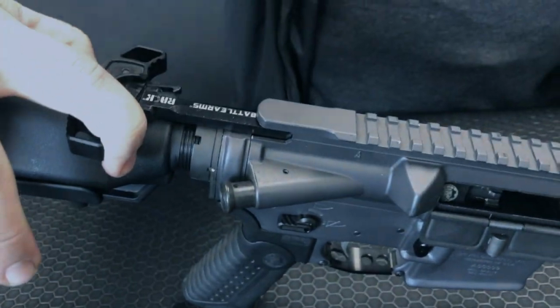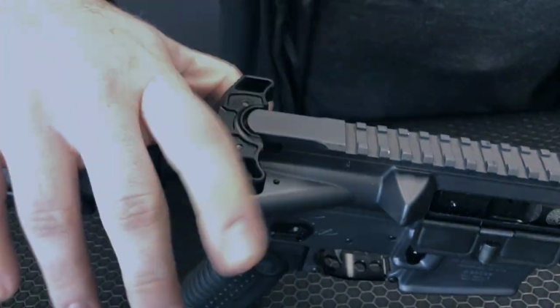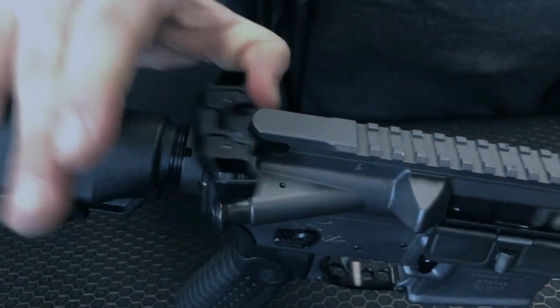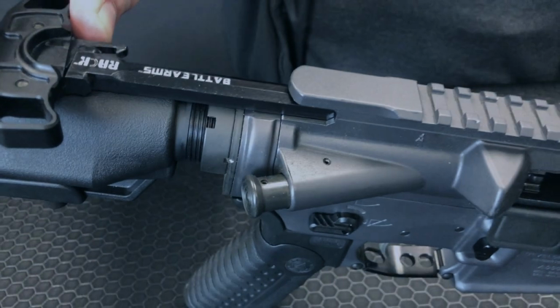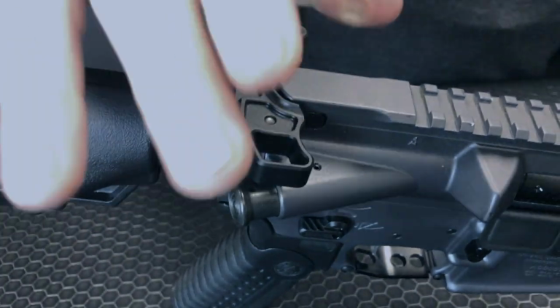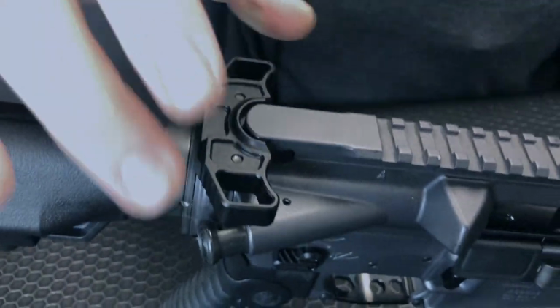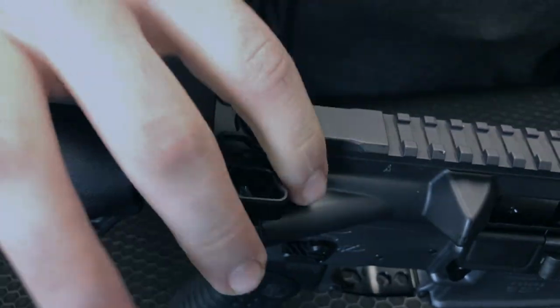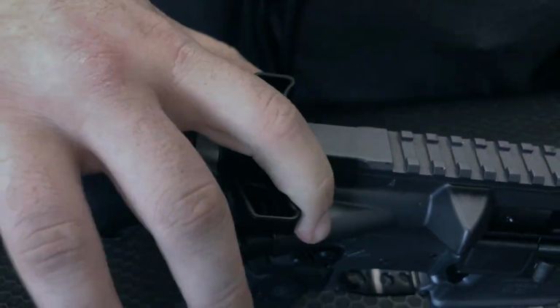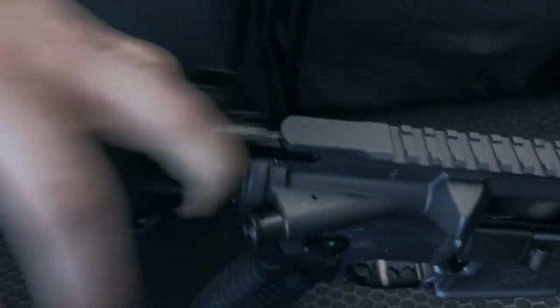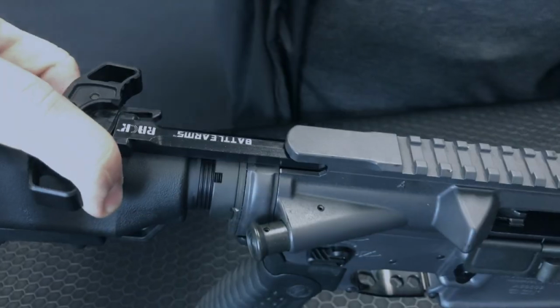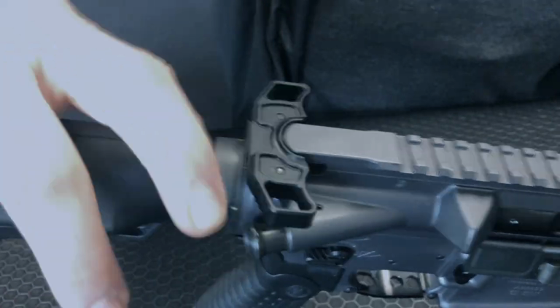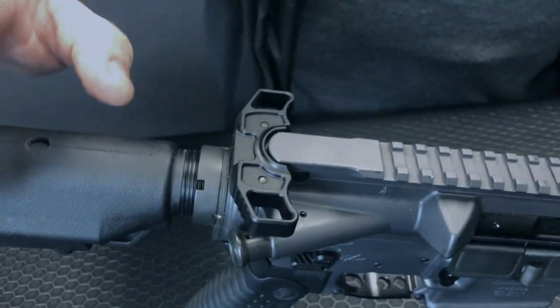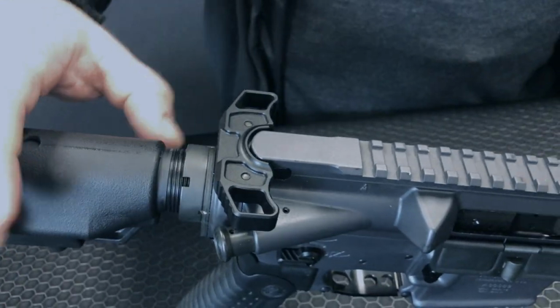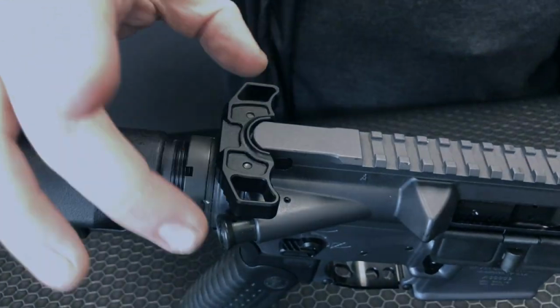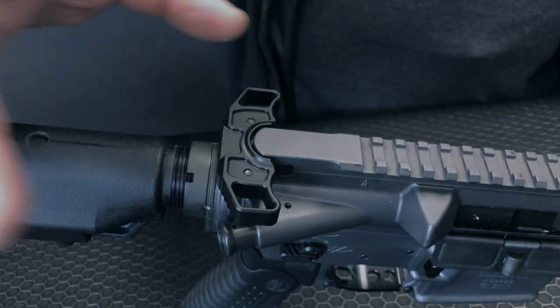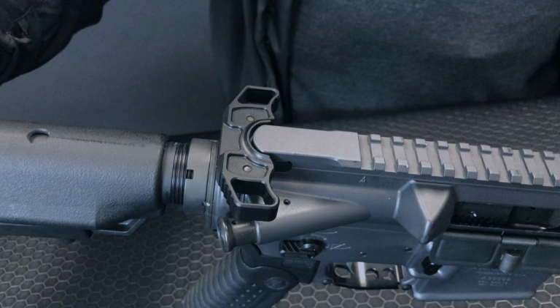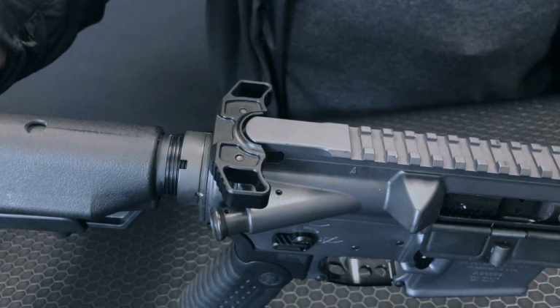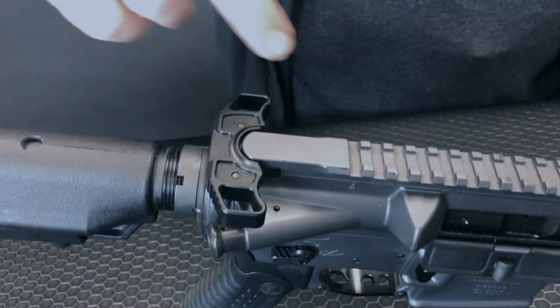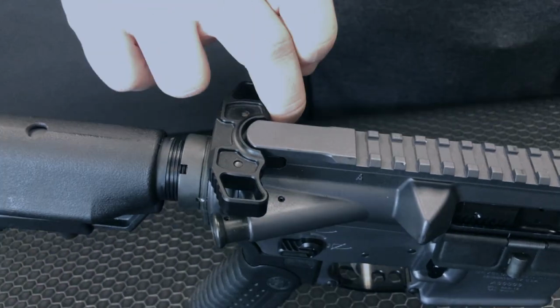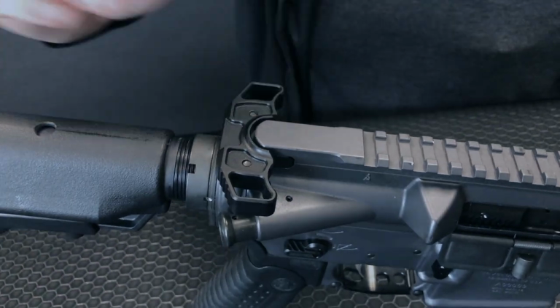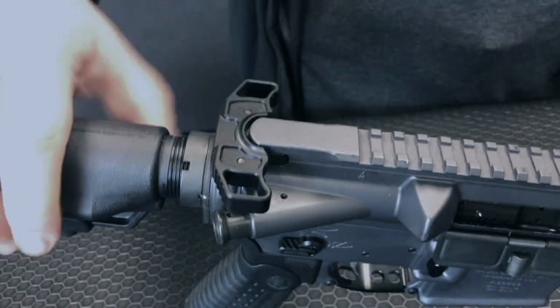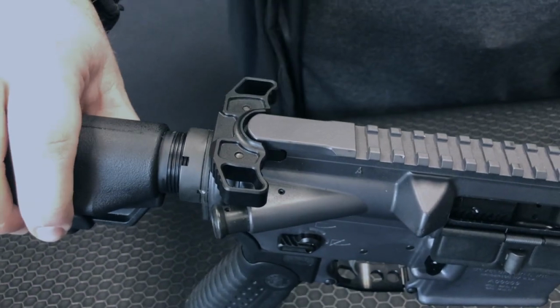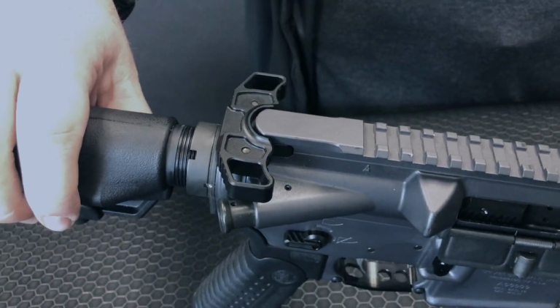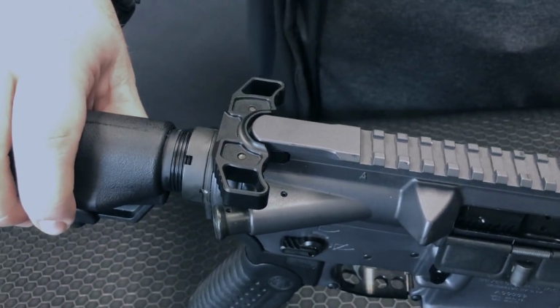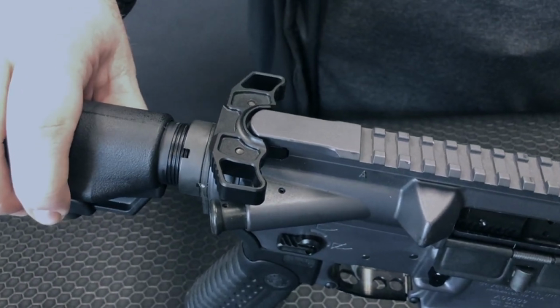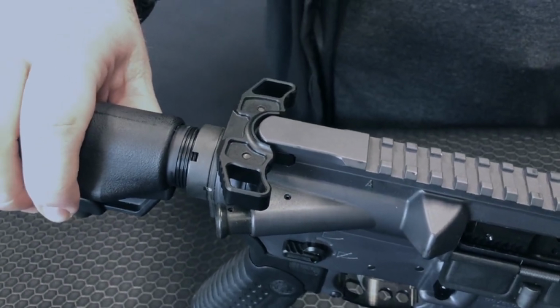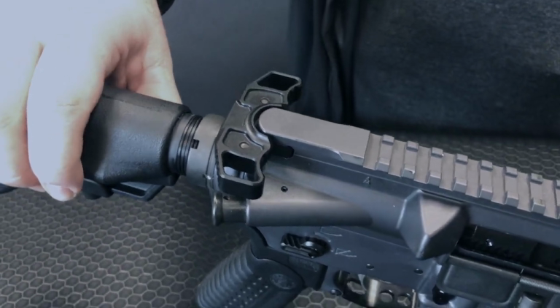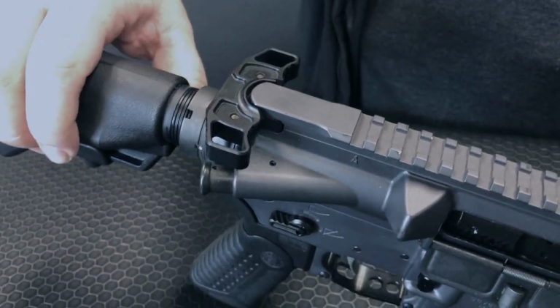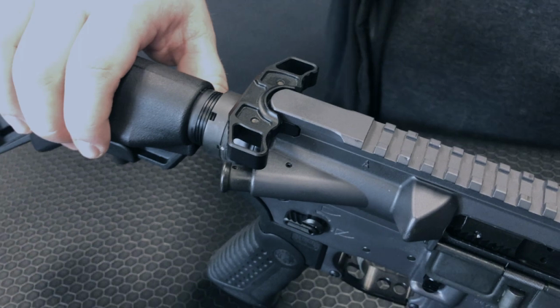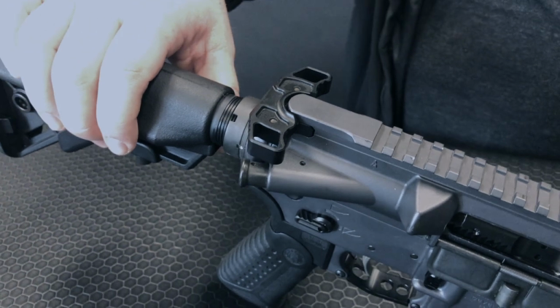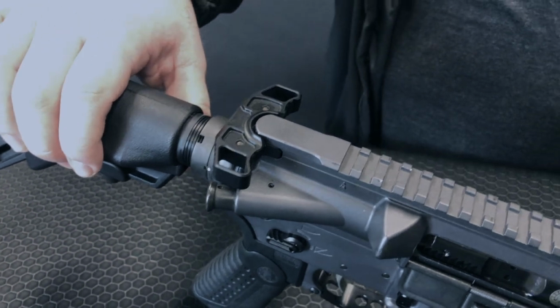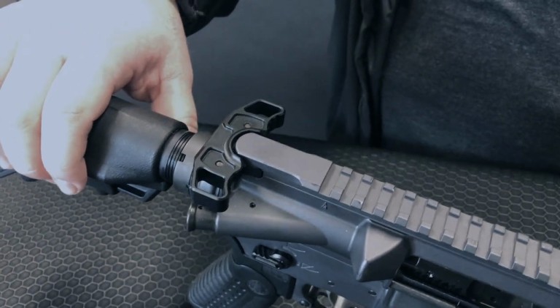No matter how I grab it, that head is gonna pivot and it's gonna do exactly what I want. We've got a great size on the head where you can get an easy purchase, and at $125.99 this is a steal for such a cool charging handle.